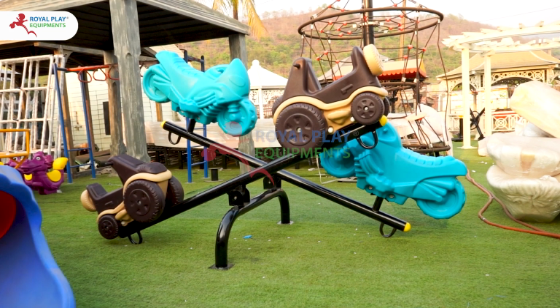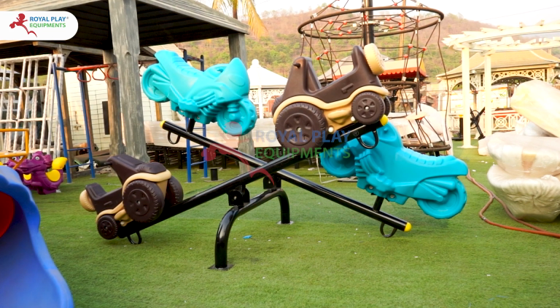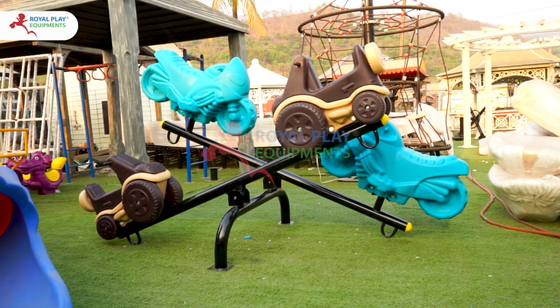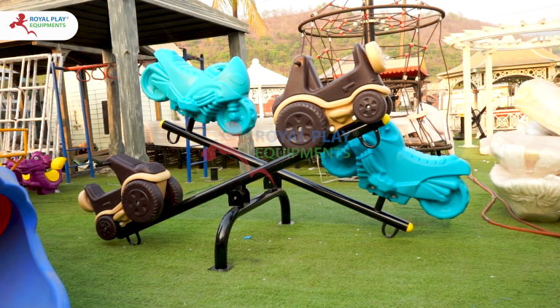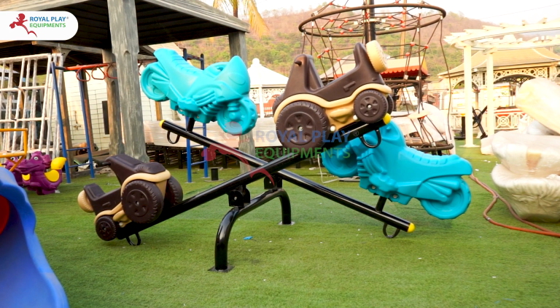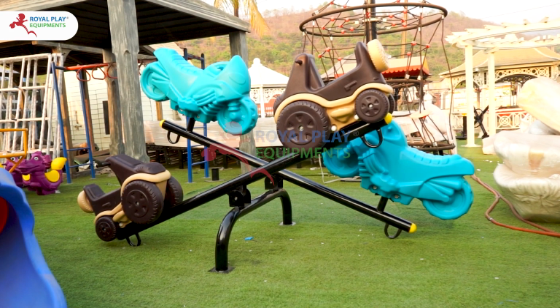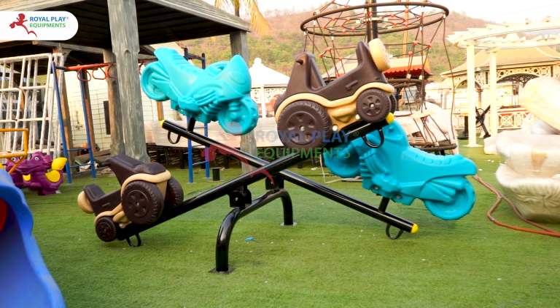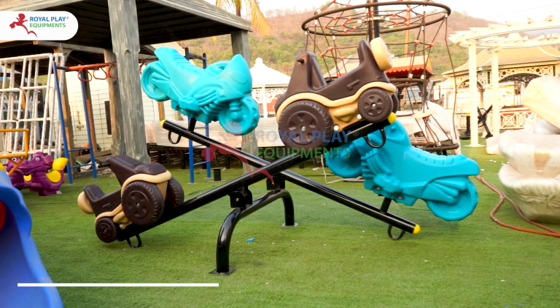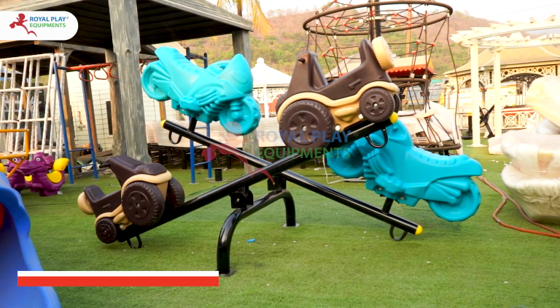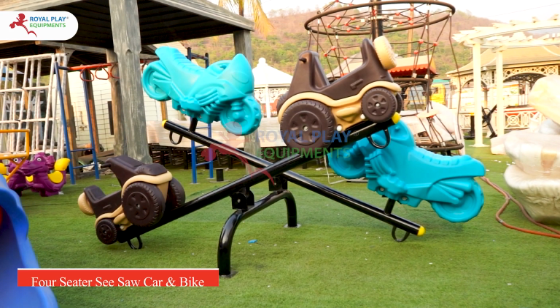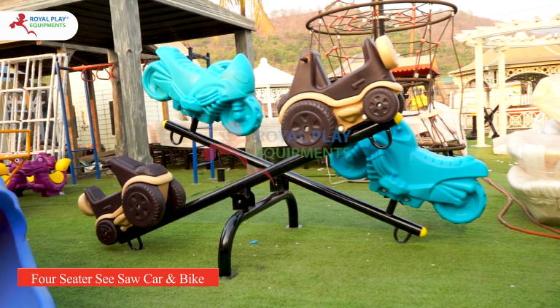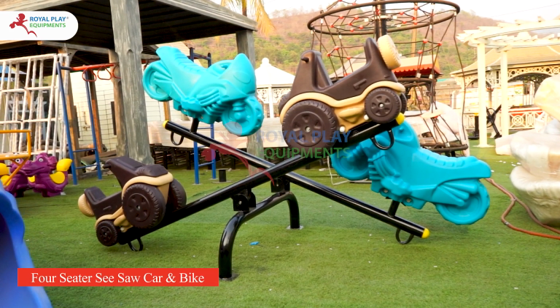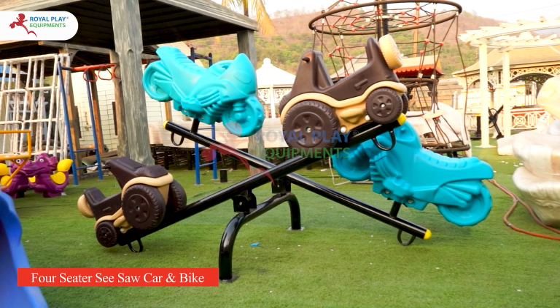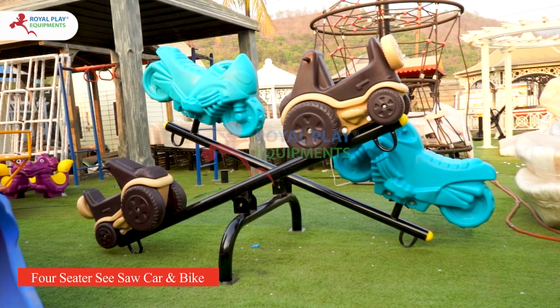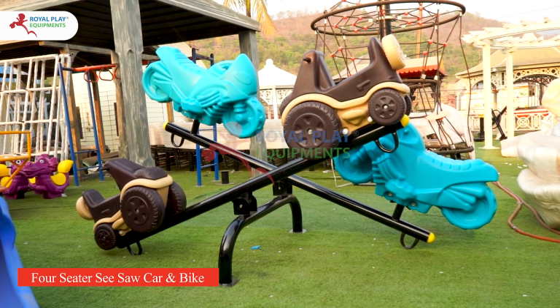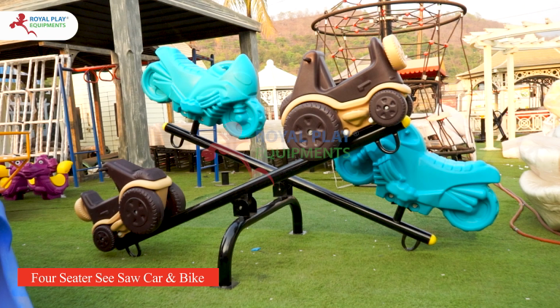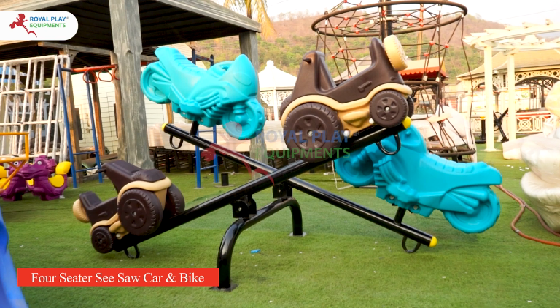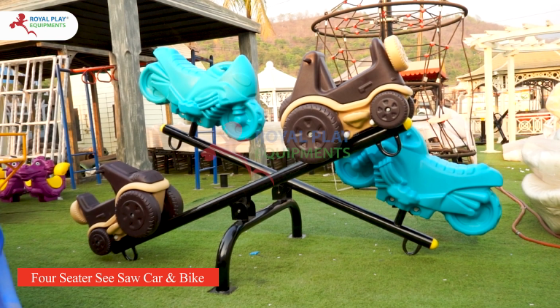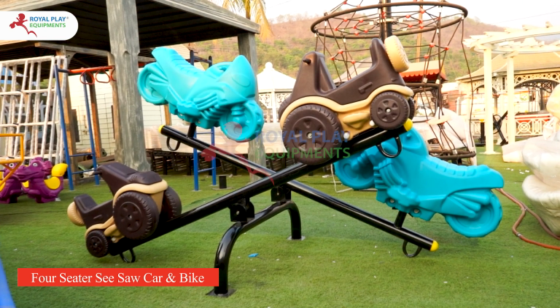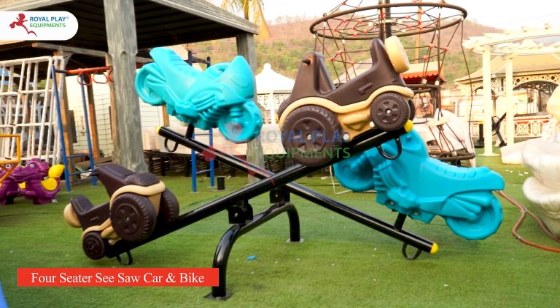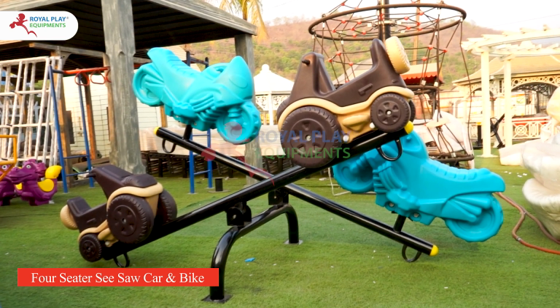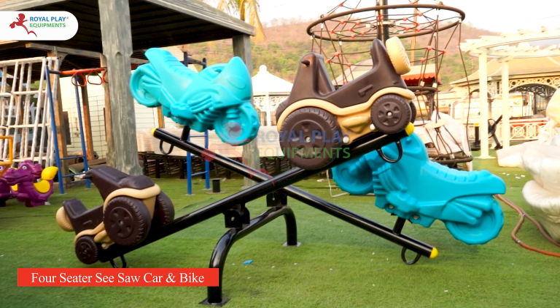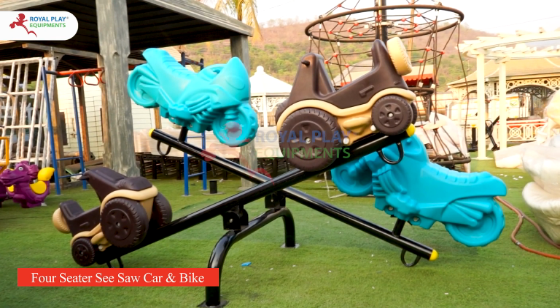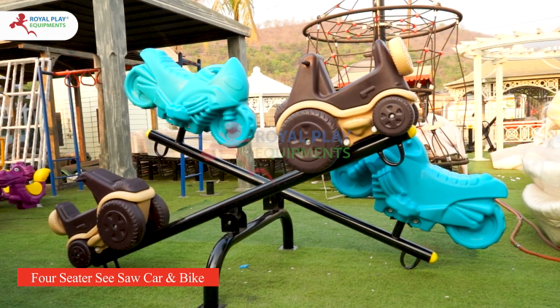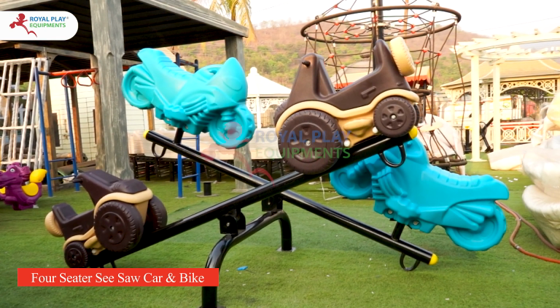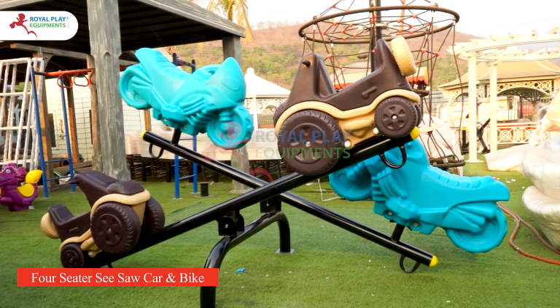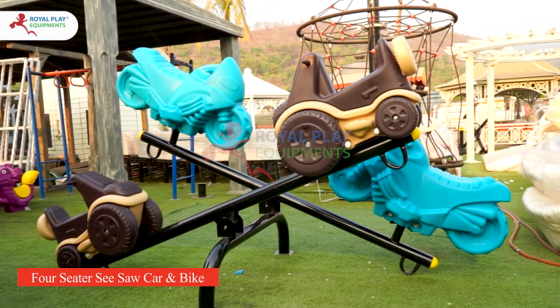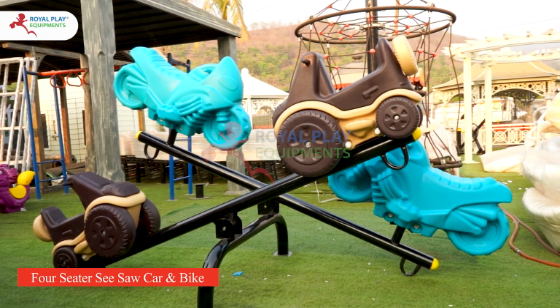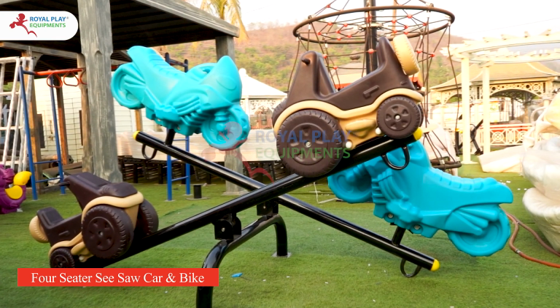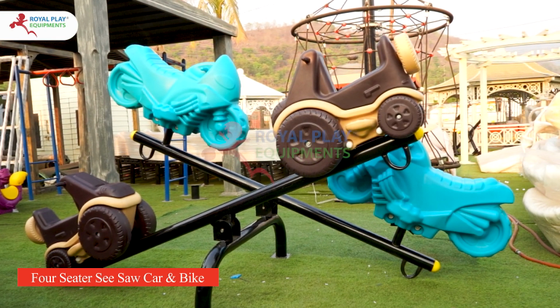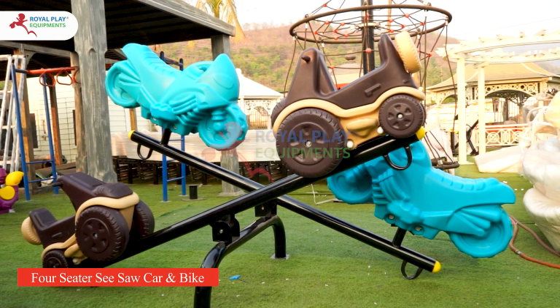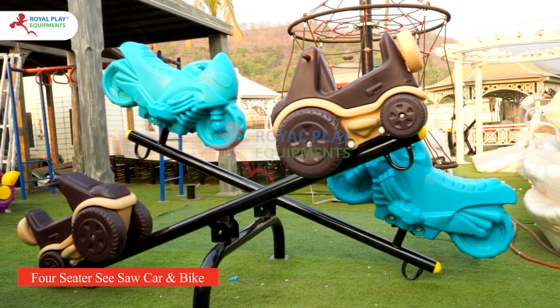Introducing our latest outdoor play equipment, the 4-Seater Seesaw Car & Bike. This fantastic playset is designed for kids to have endless fun while playing safely.